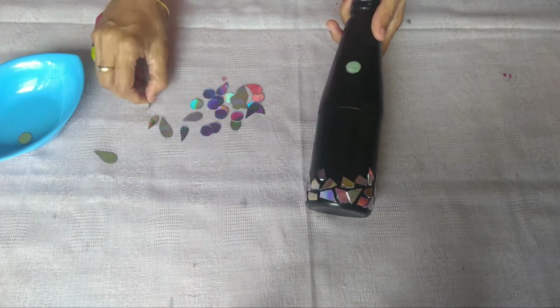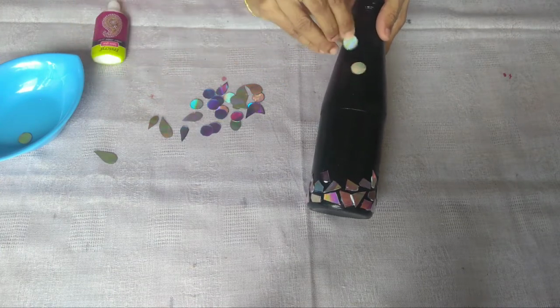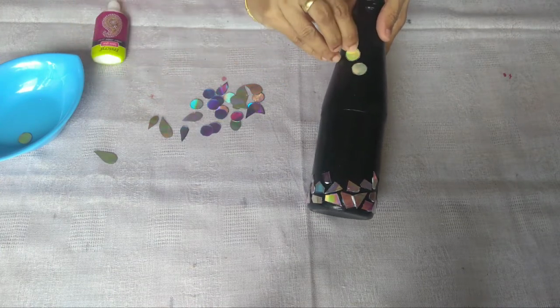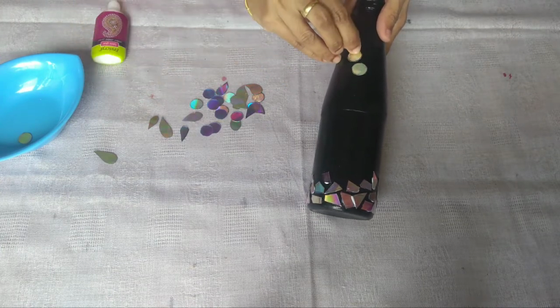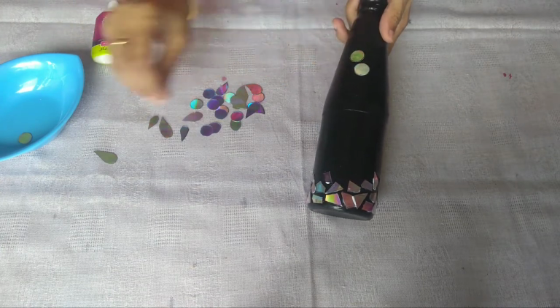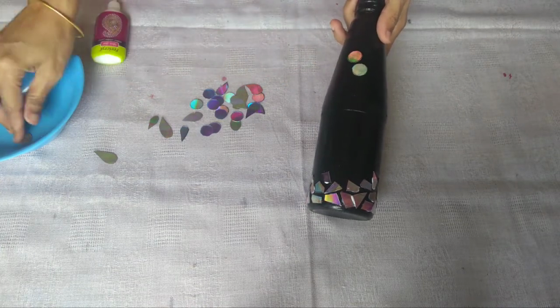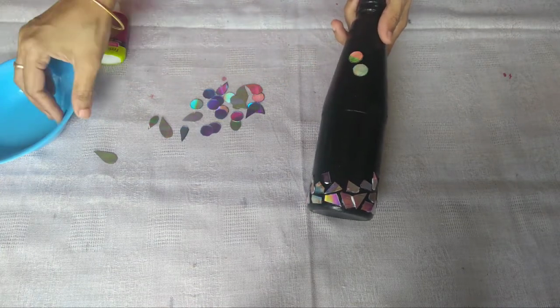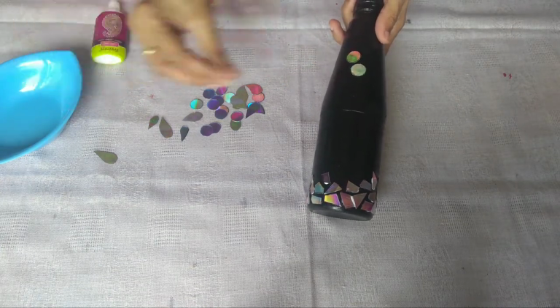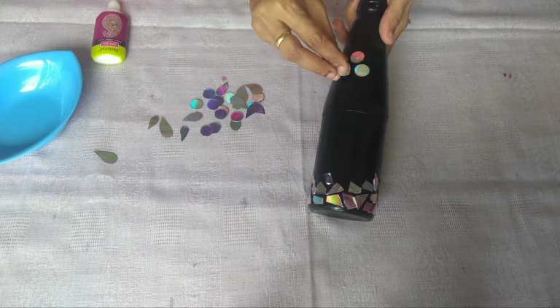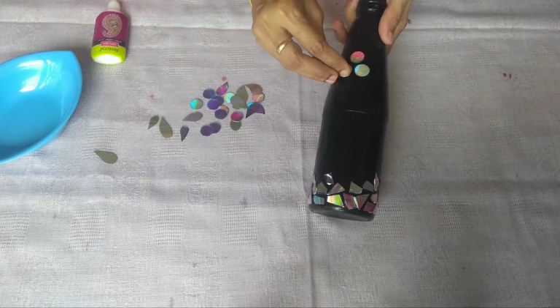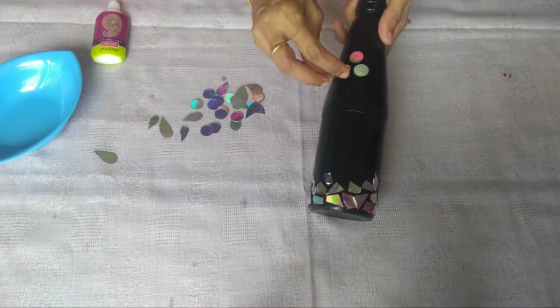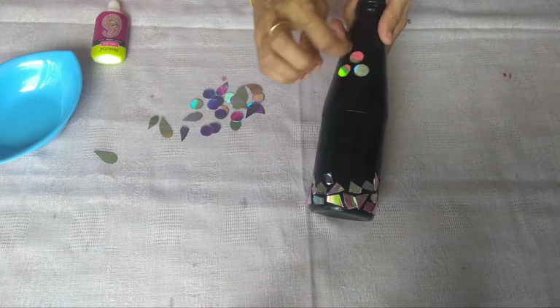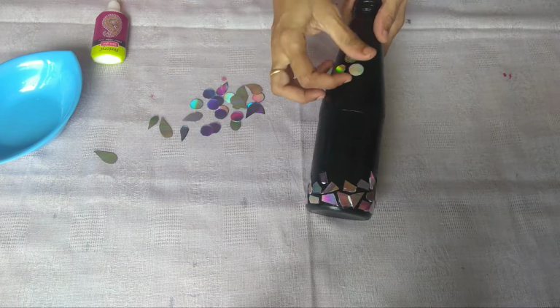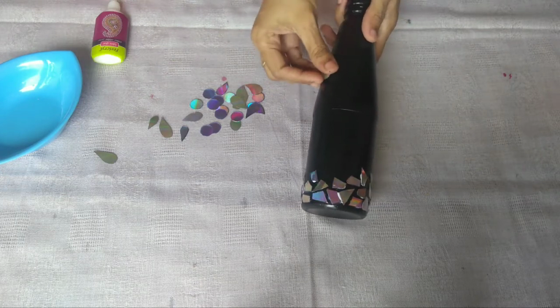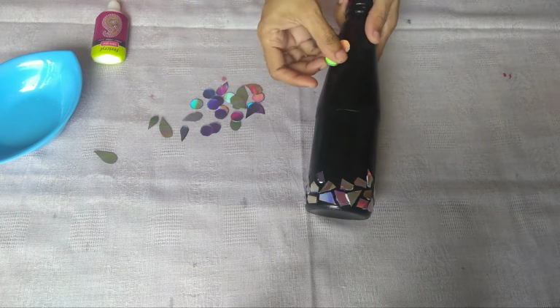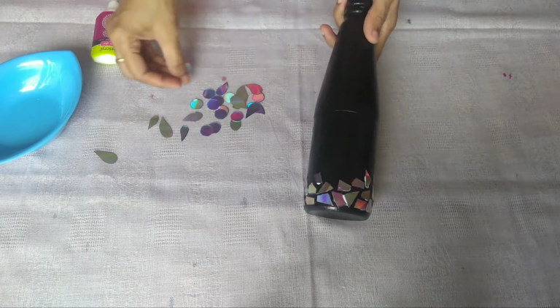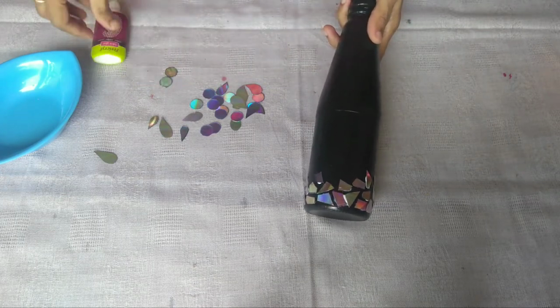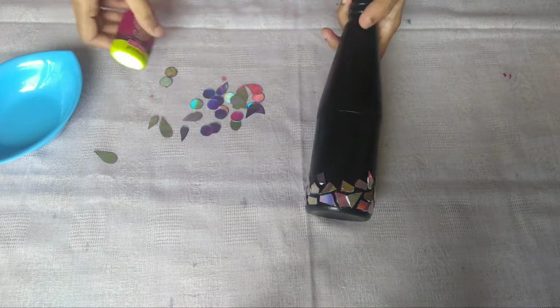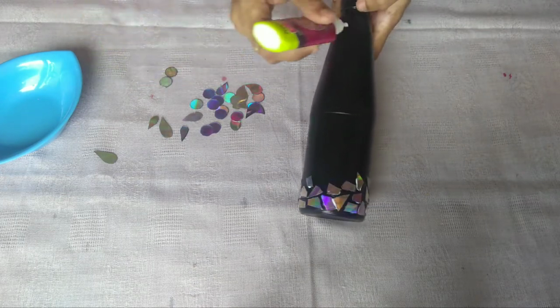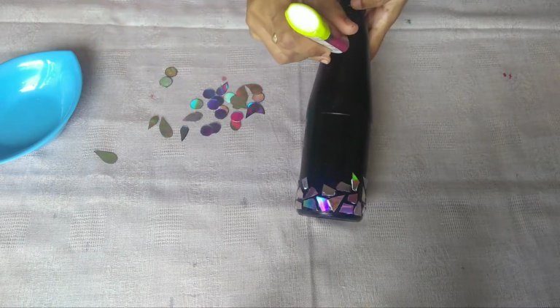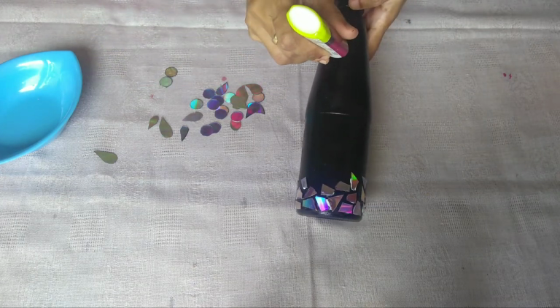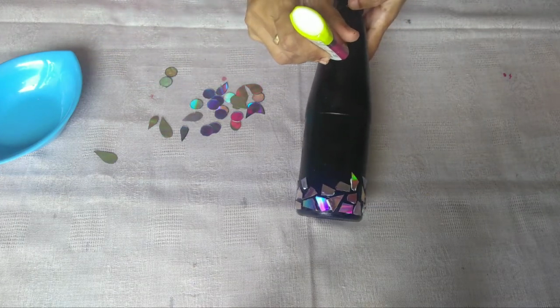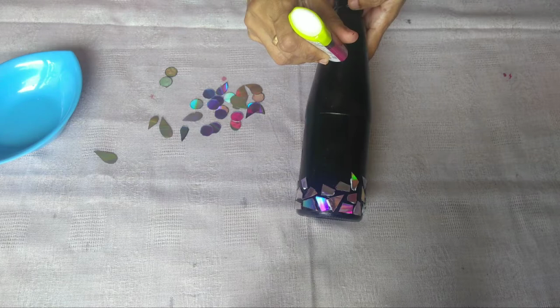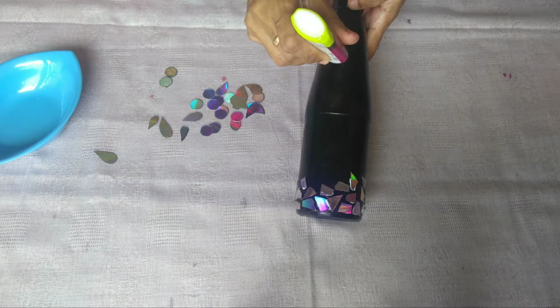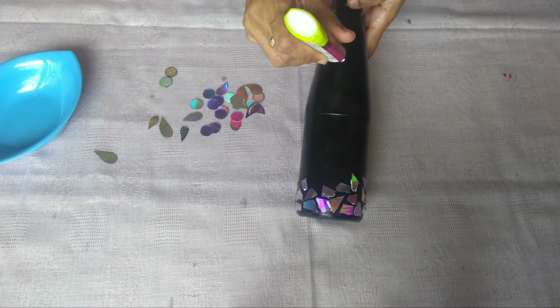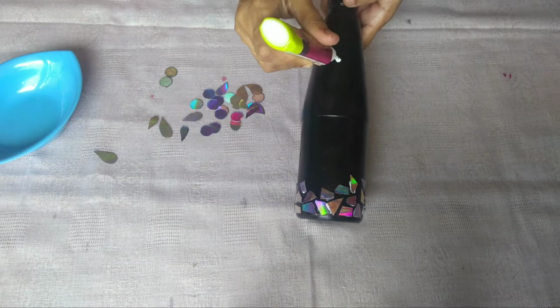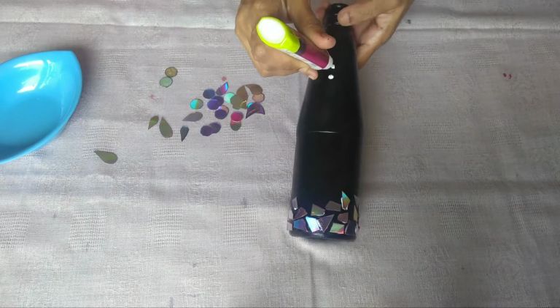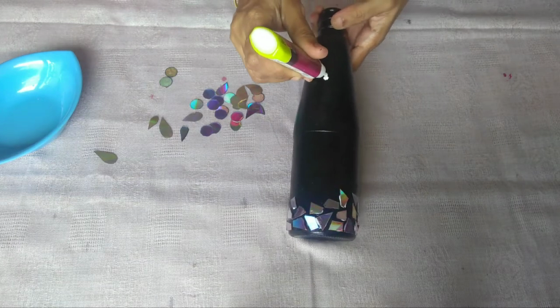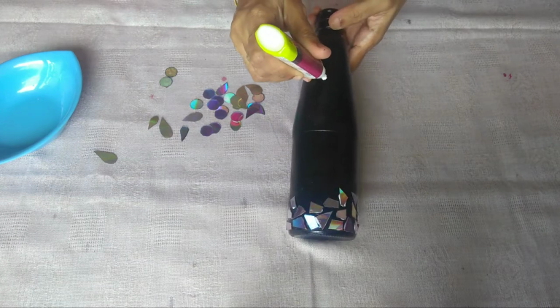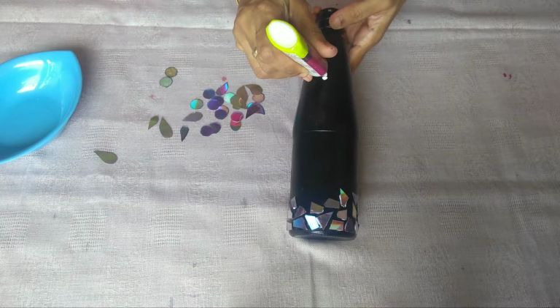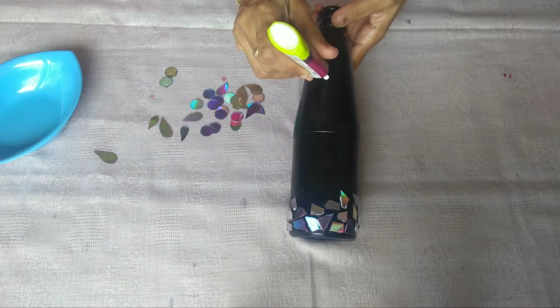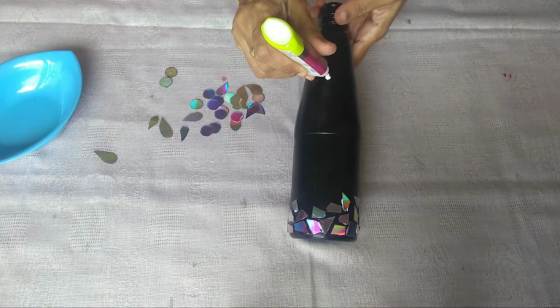I am going to make it round. If you cut the petal shape, you can cut it. Let's apply blue.